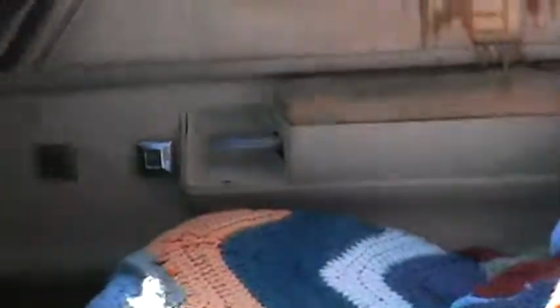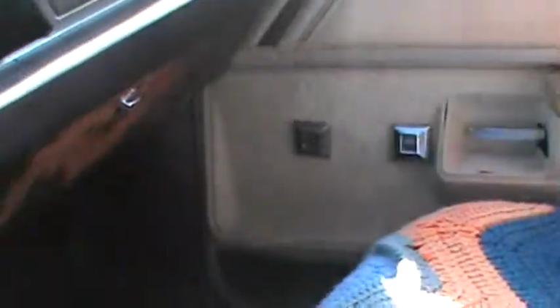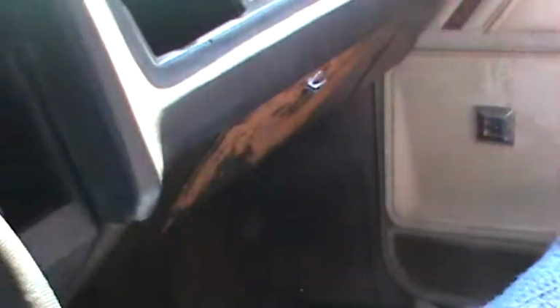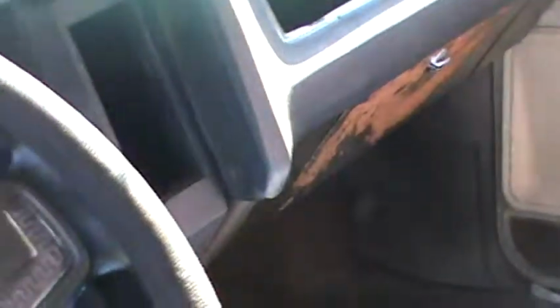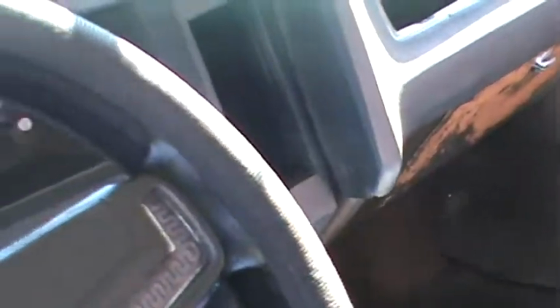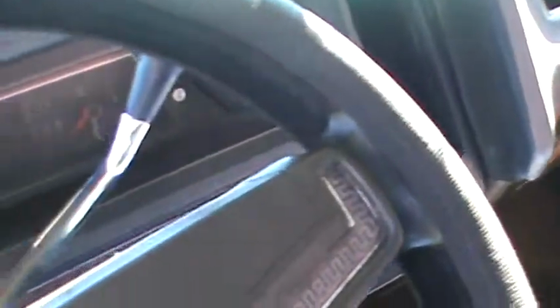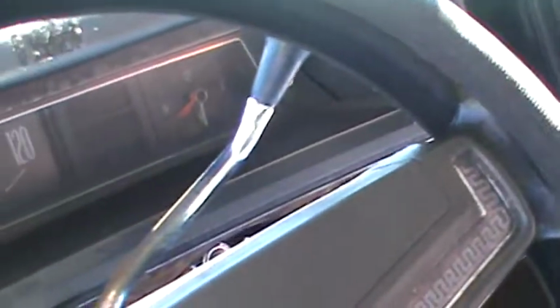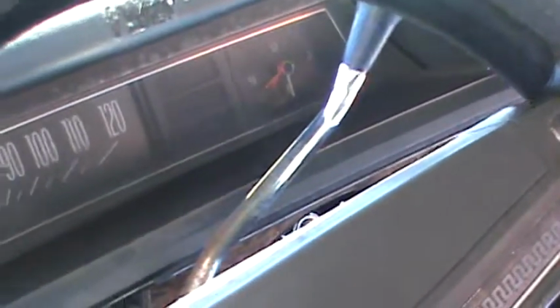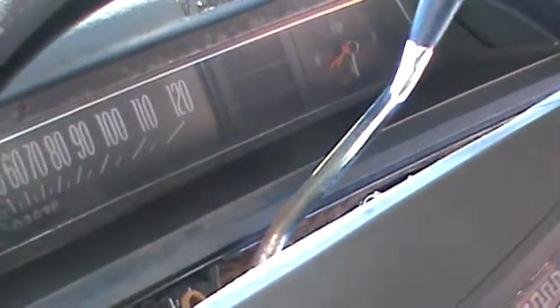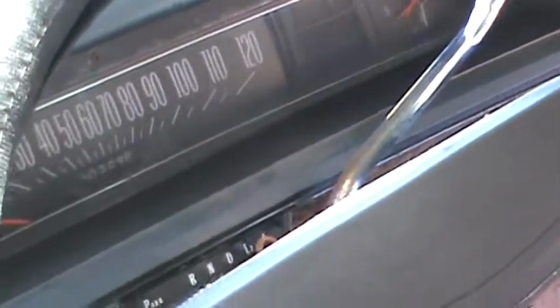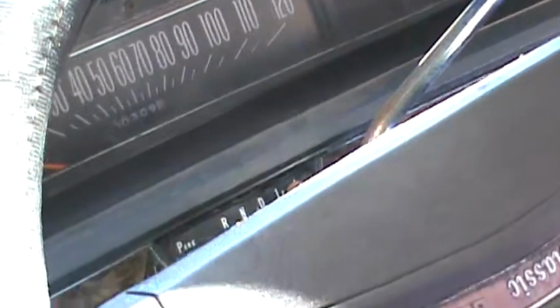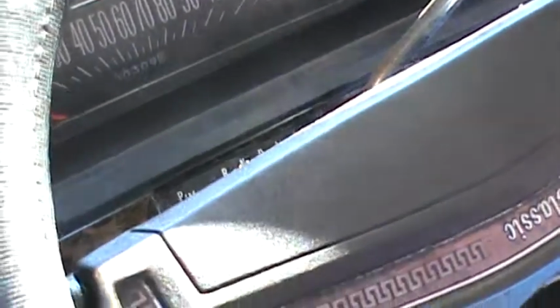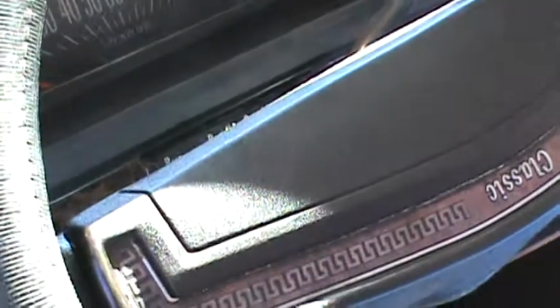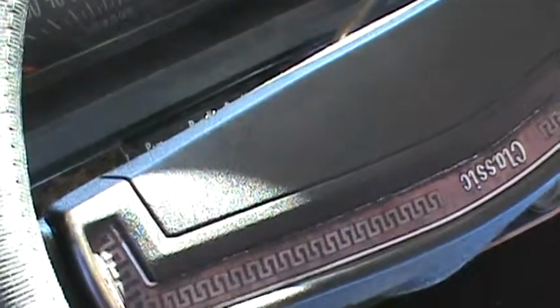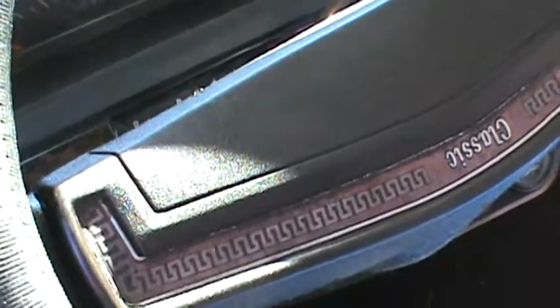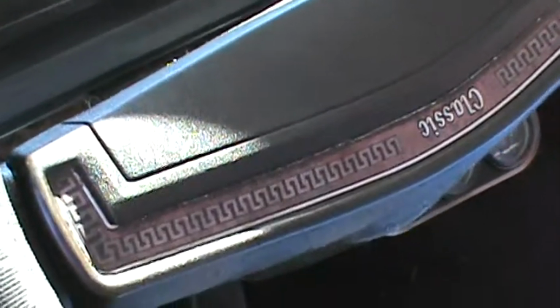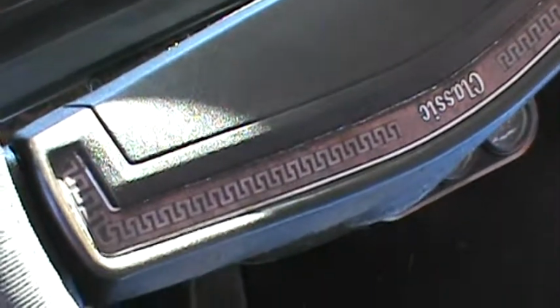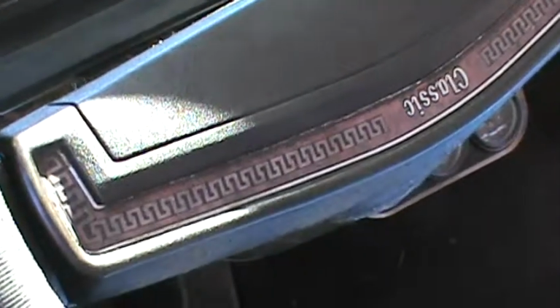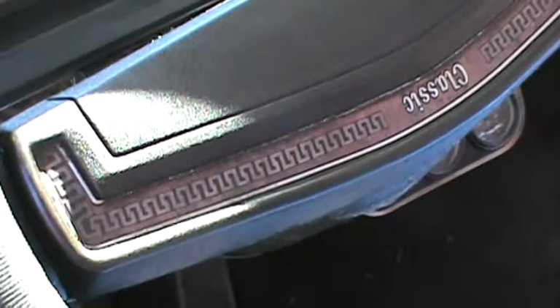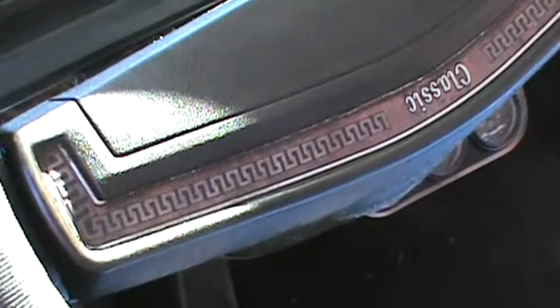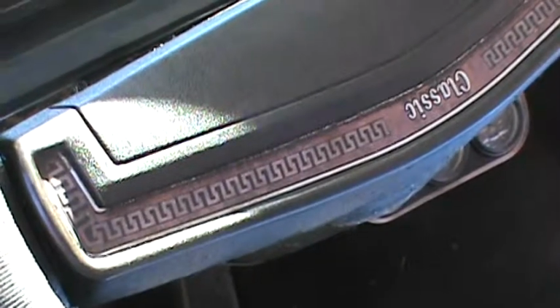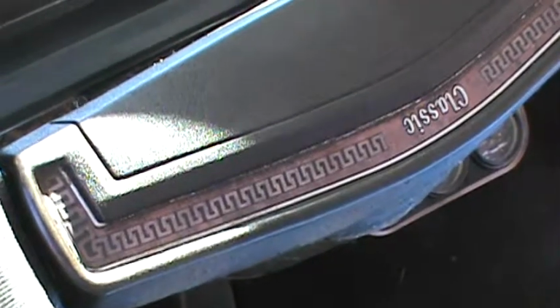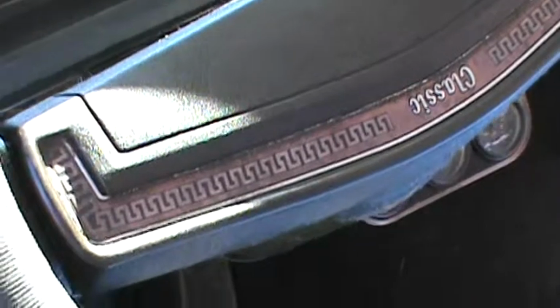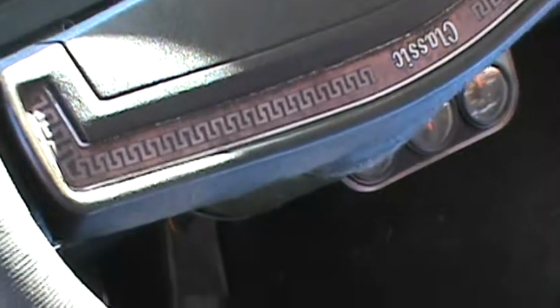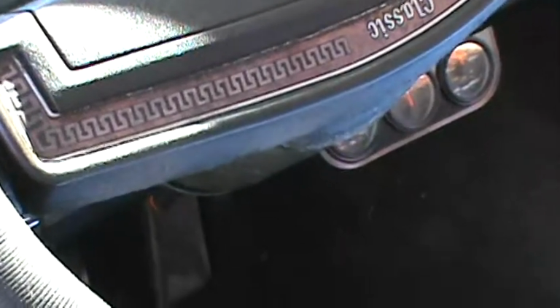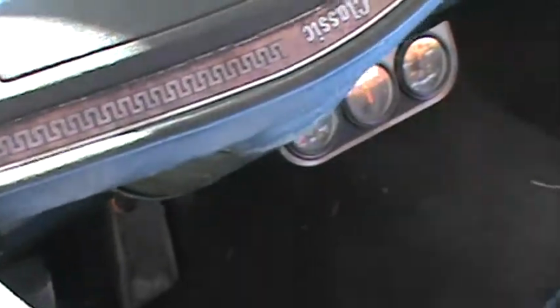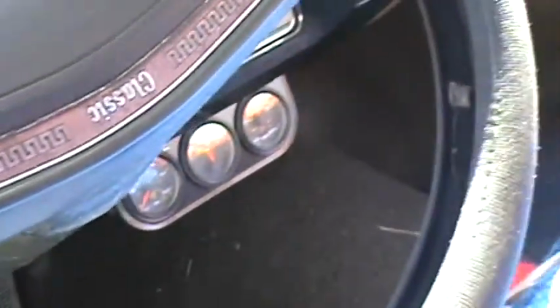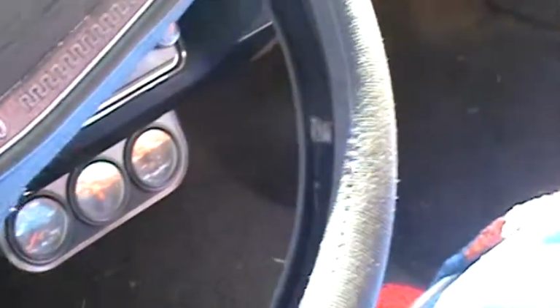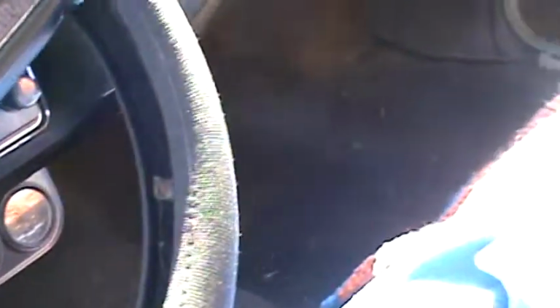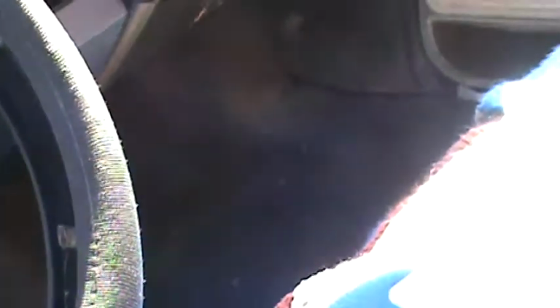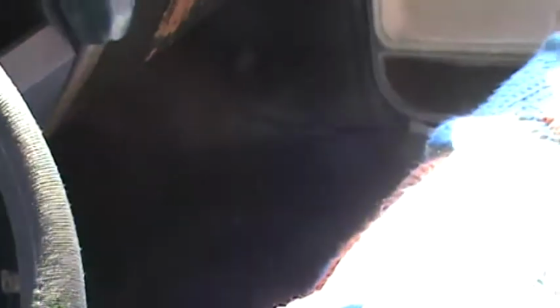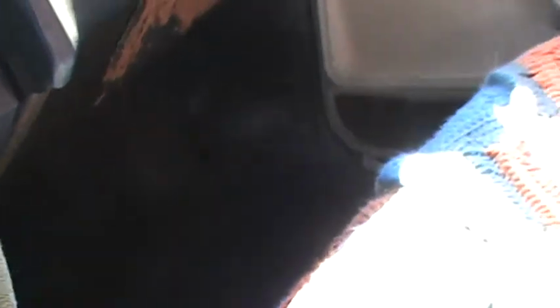The odometer is busted, but it runs. Just put in a new transmission about six months ago. I got the paperwork for that — the warranty is good for two years.